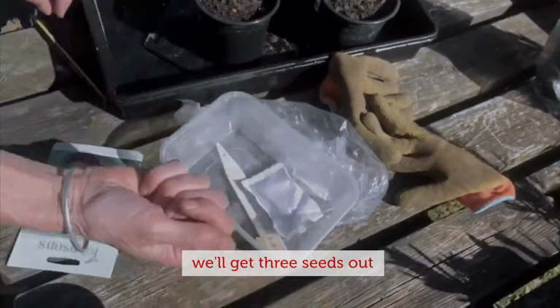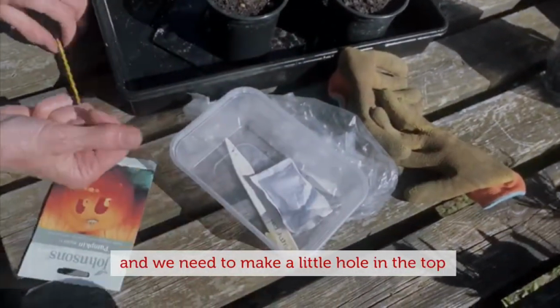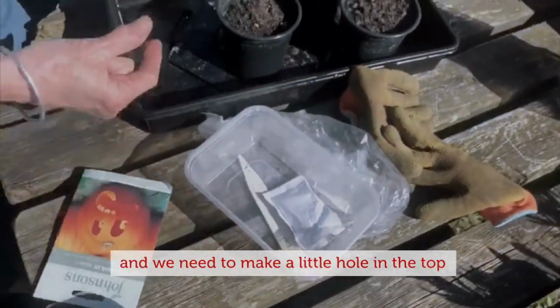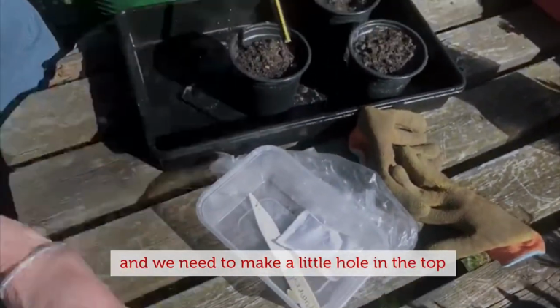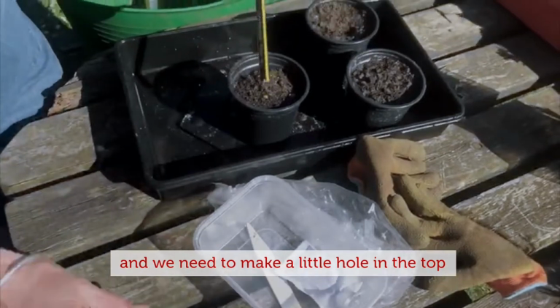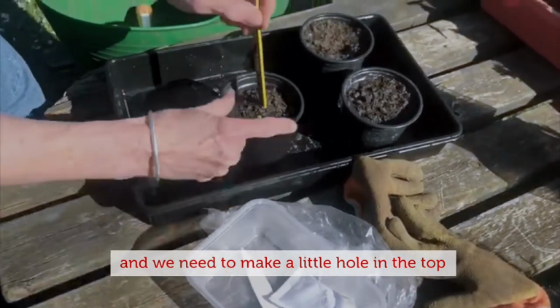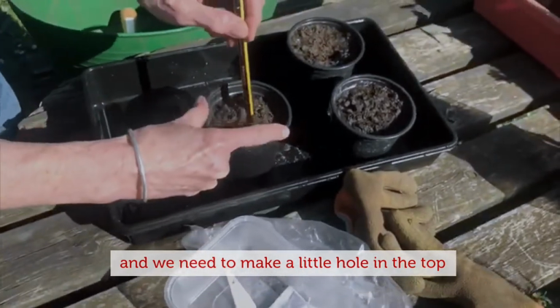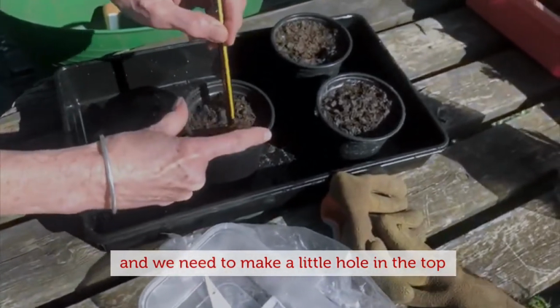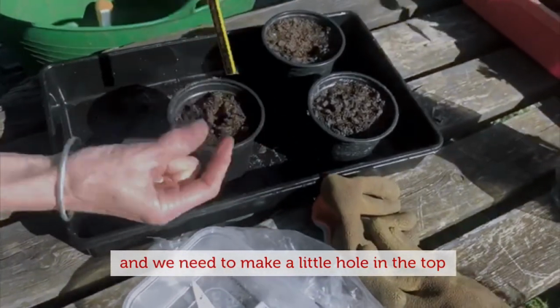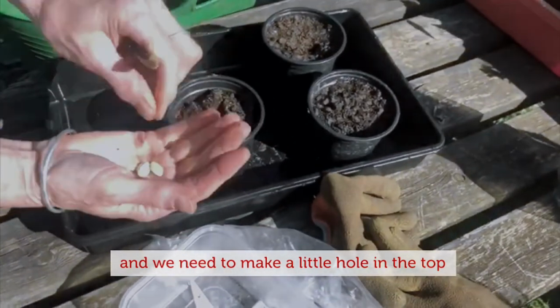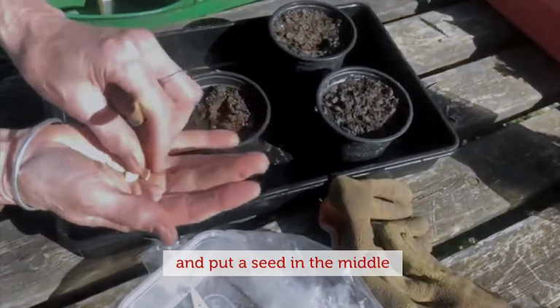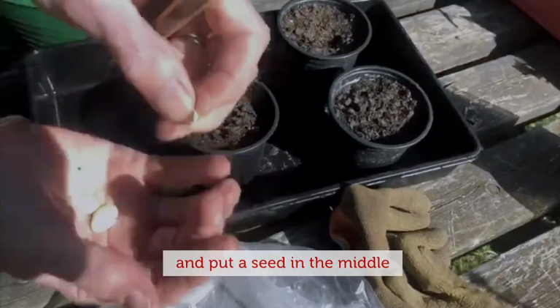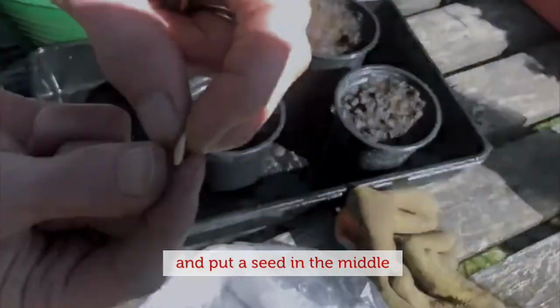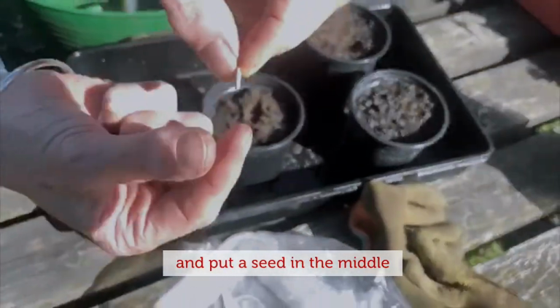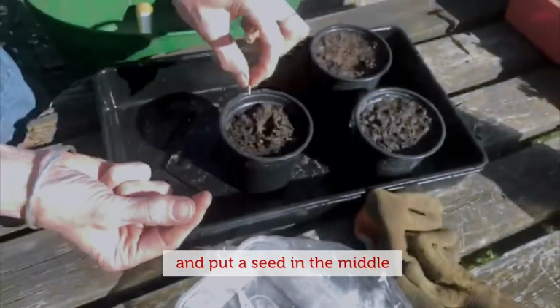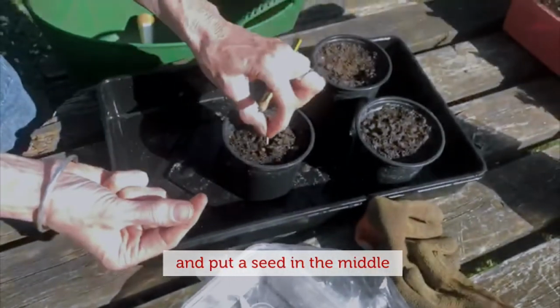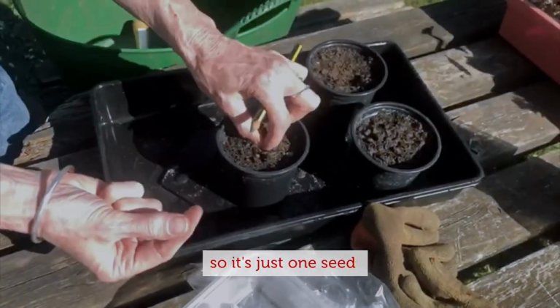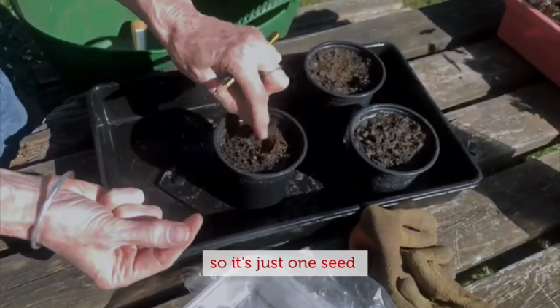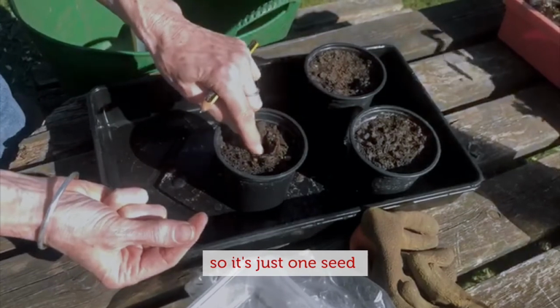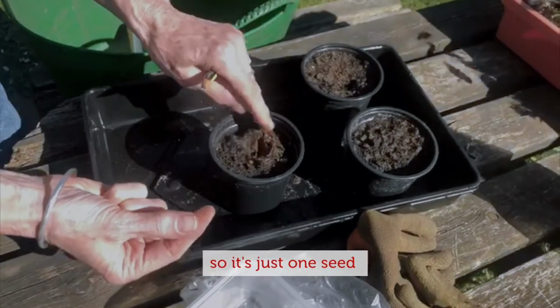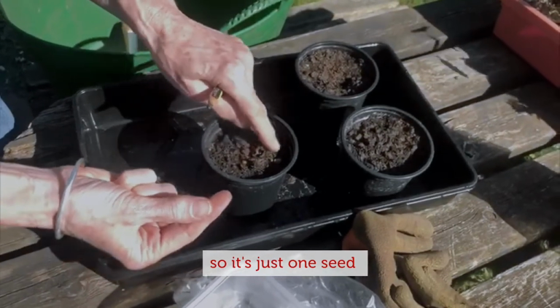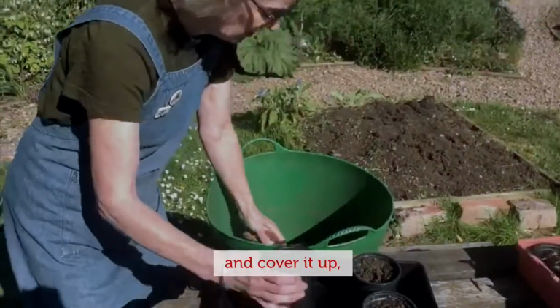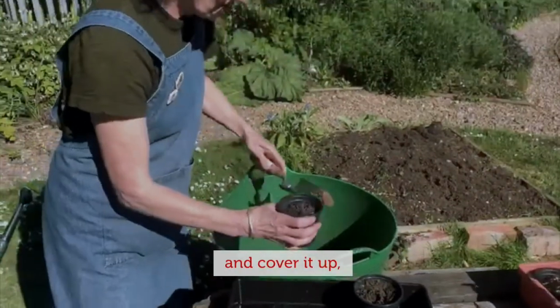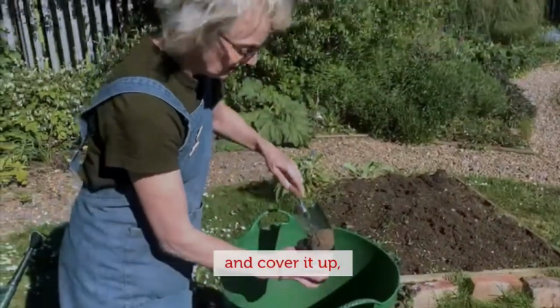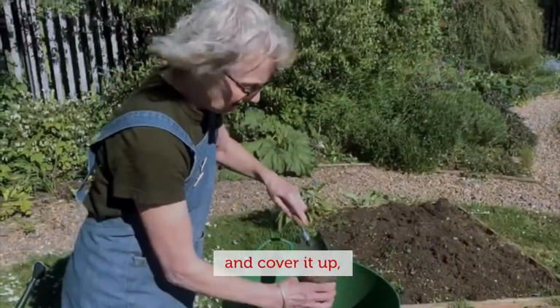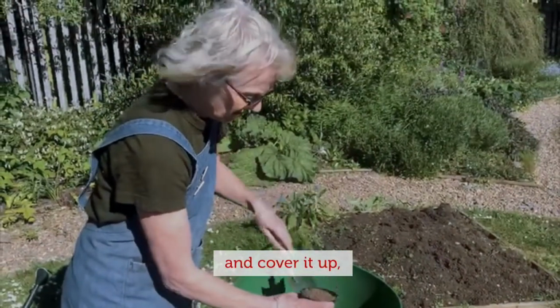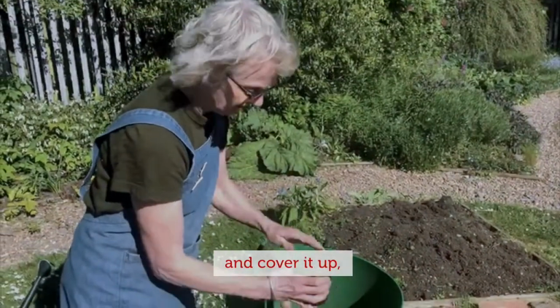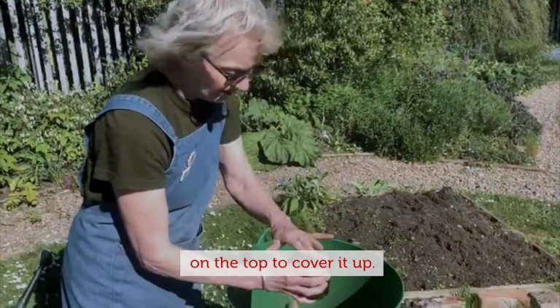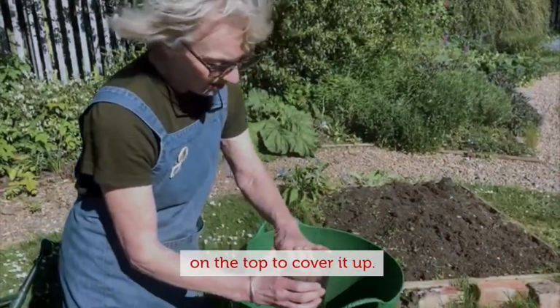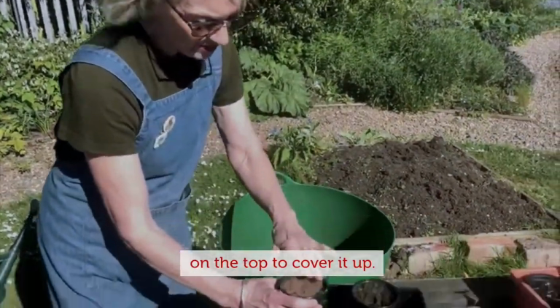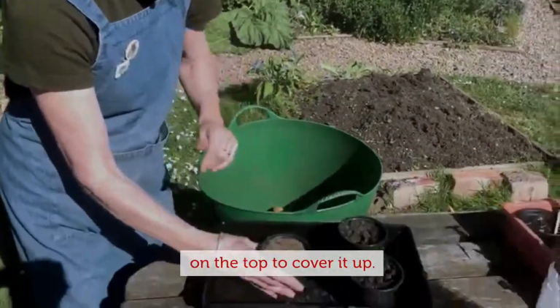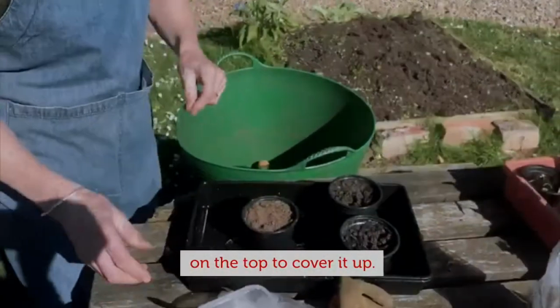I need to make a little hole in the top, put a seed in the middle — just one seed — and then cover it up on the top.